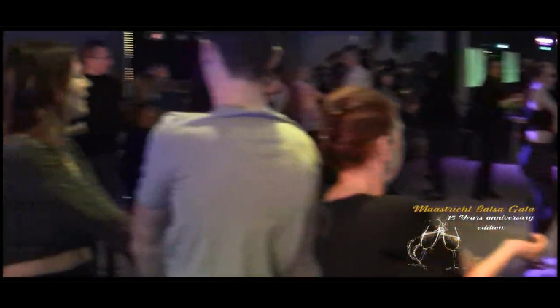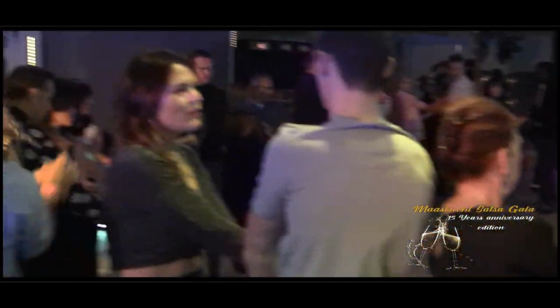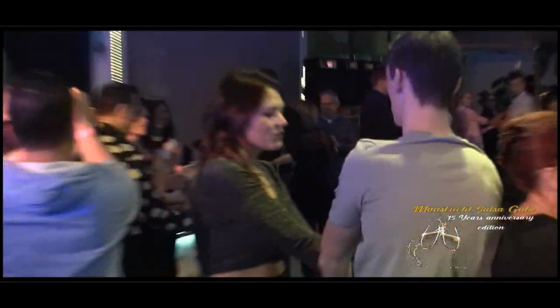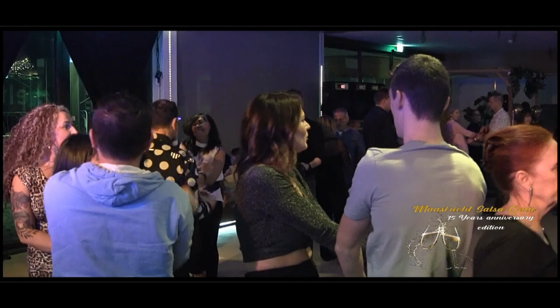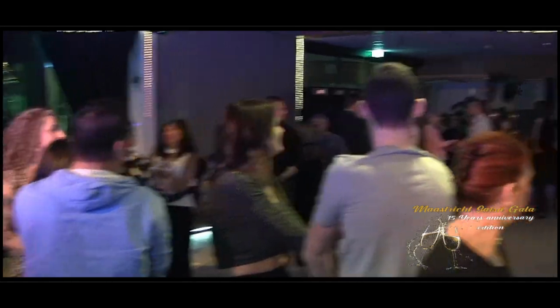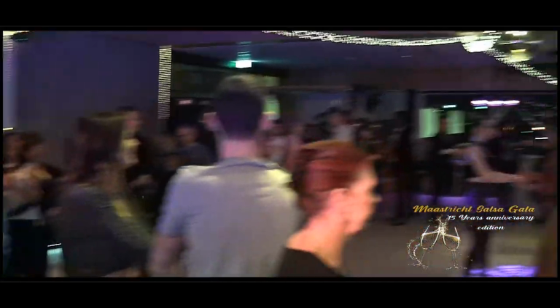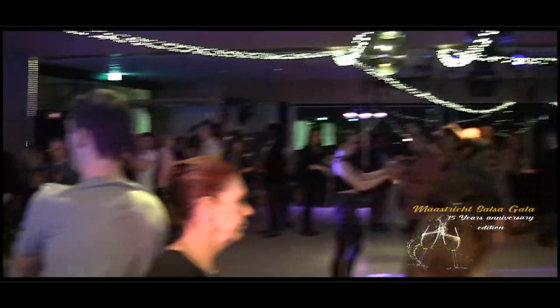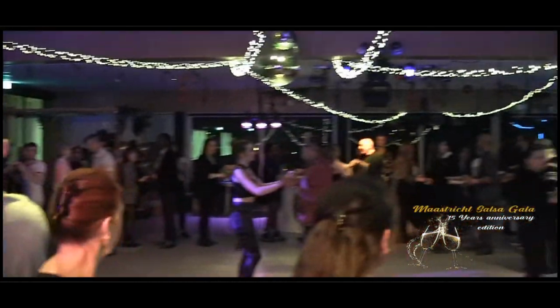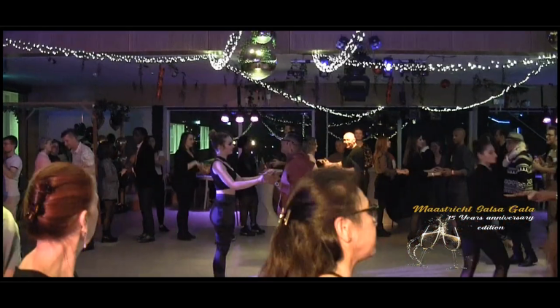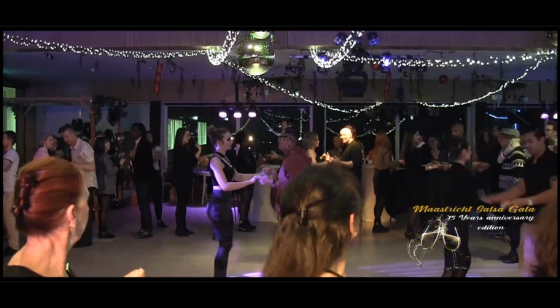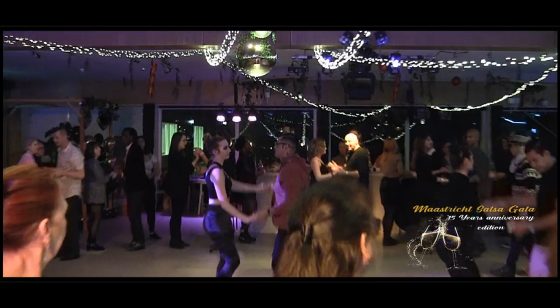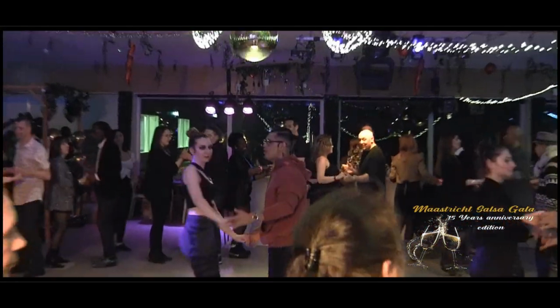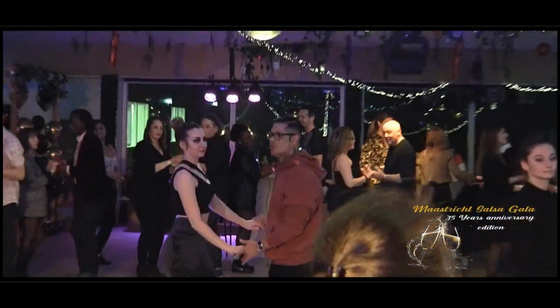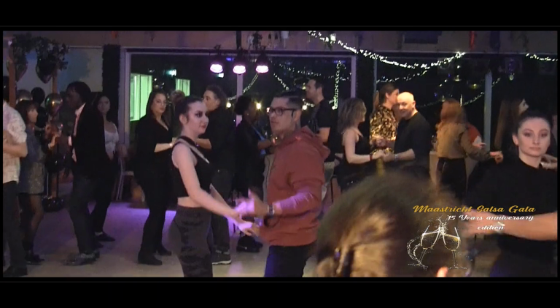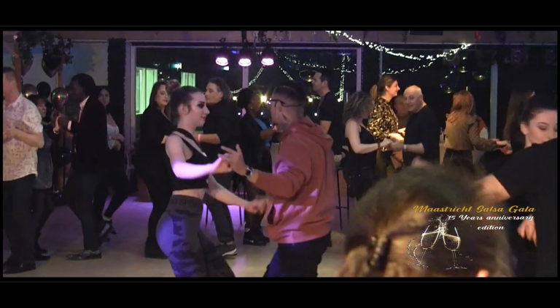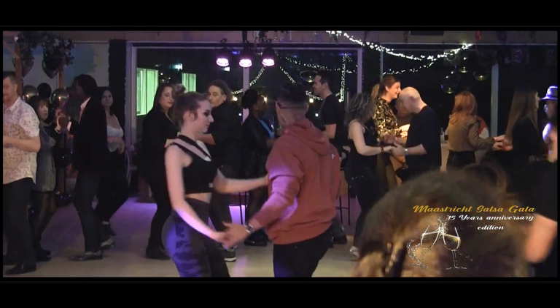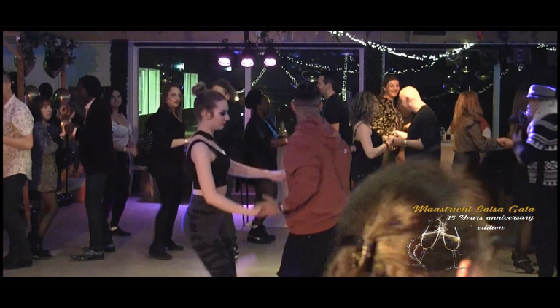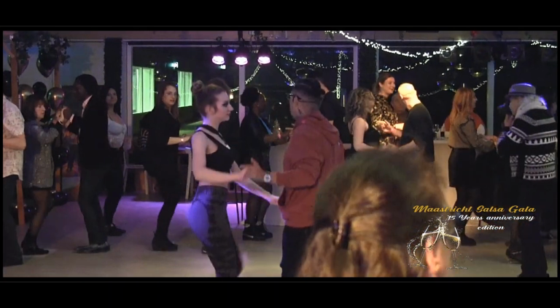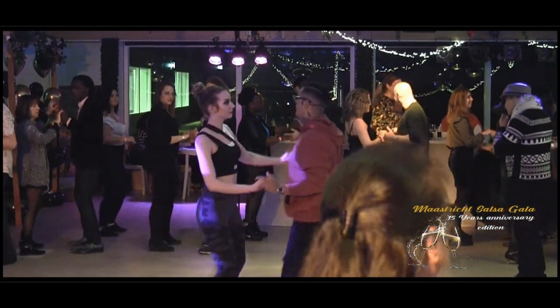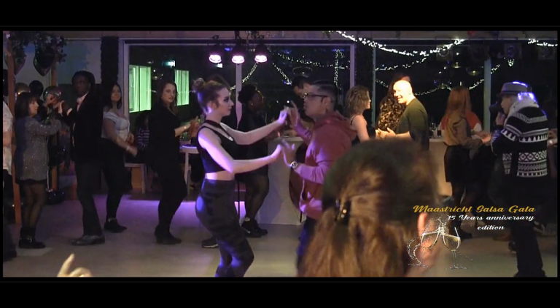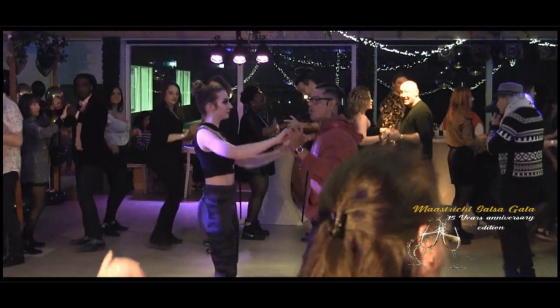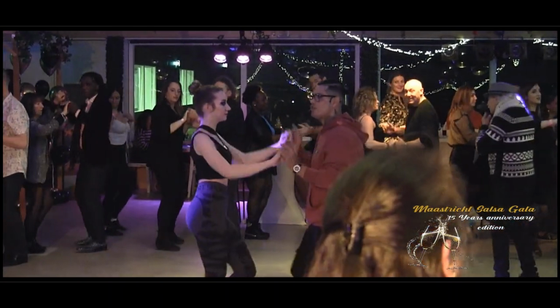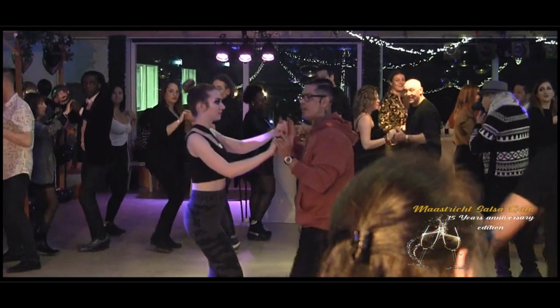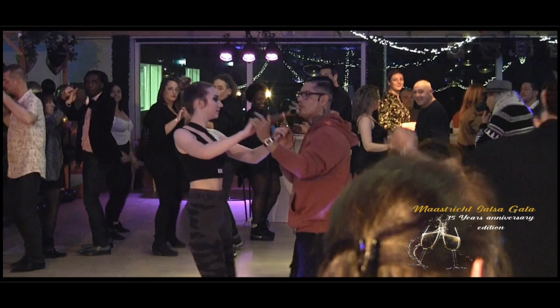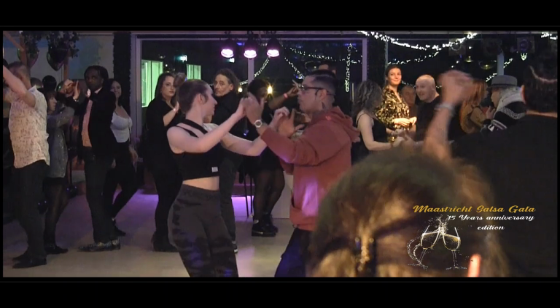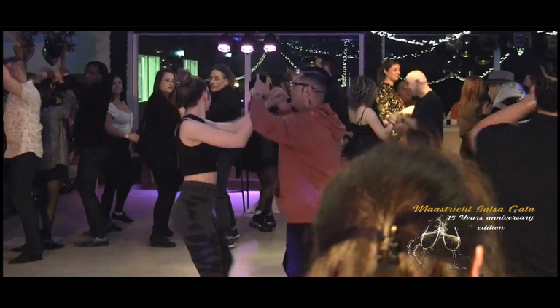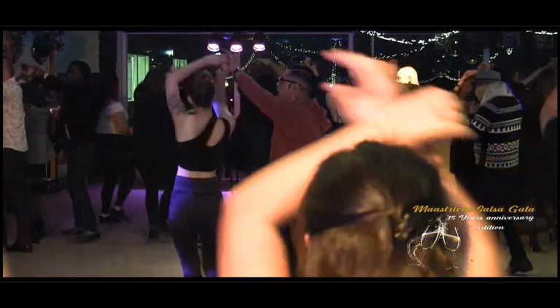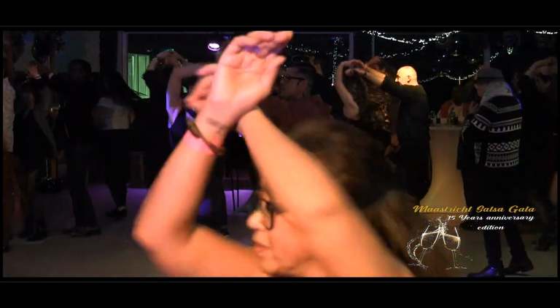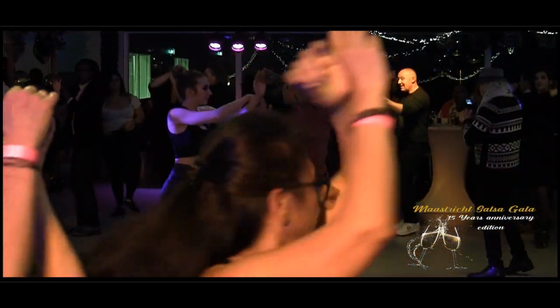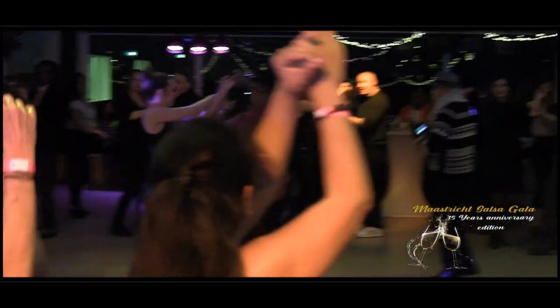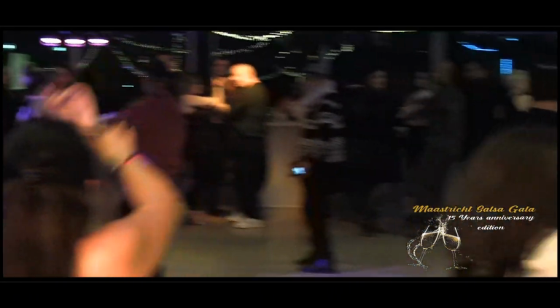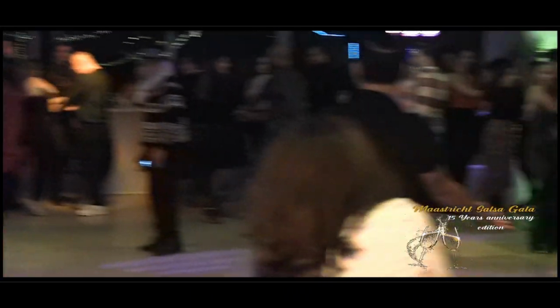One more time and we're going to move on. Okay, 5, 6, and 7, and 1, 2, and 3, and 5, and 7. Let's go. And 1, 2, and 3, and 4, and 5, 6, 7, 8.